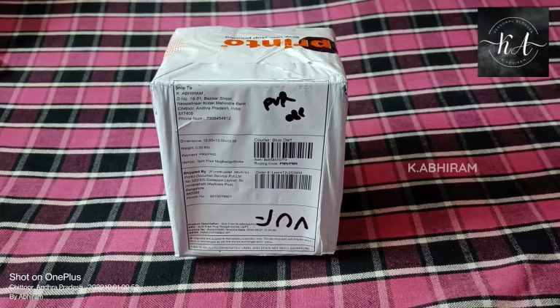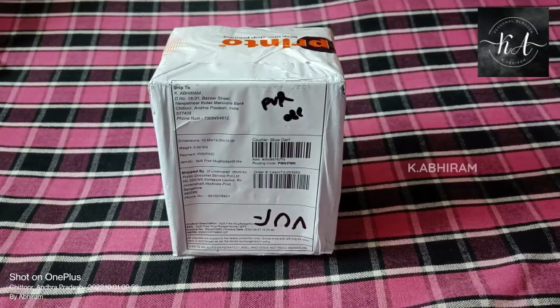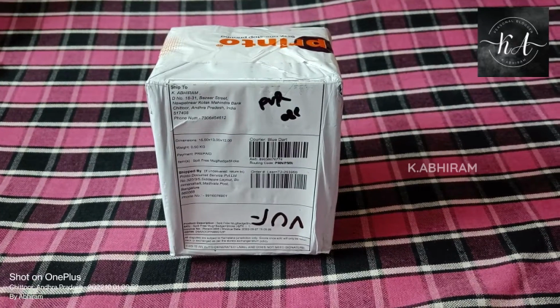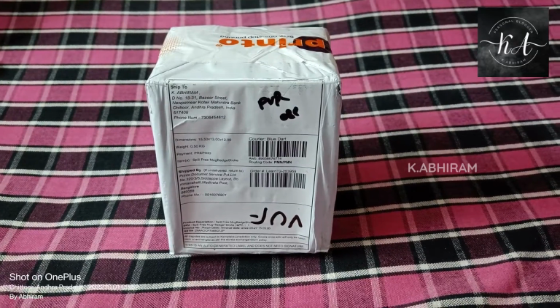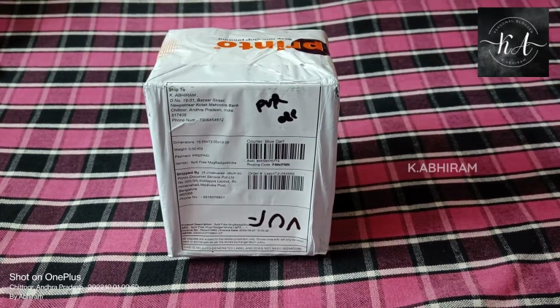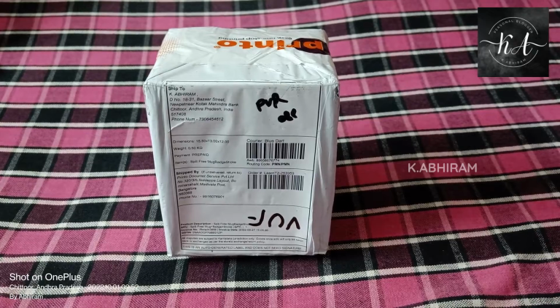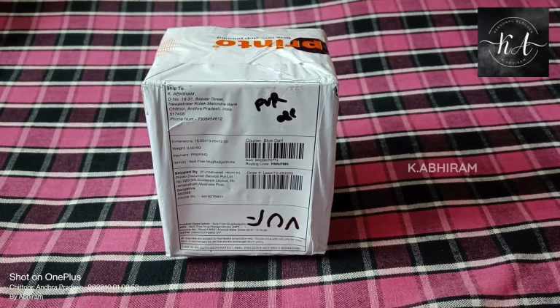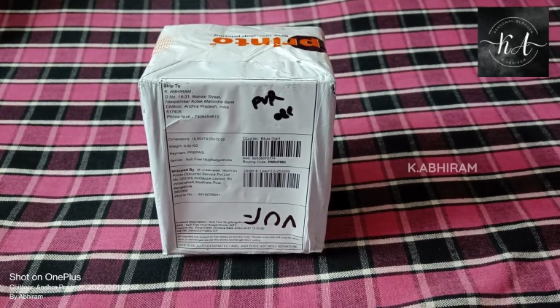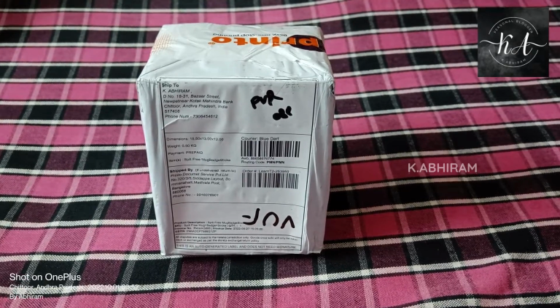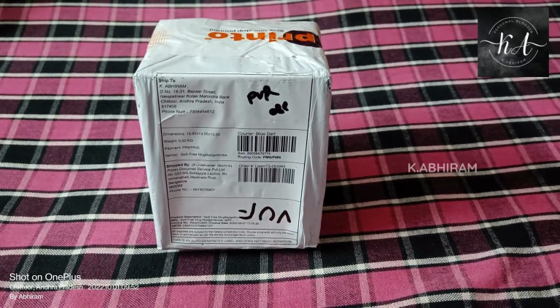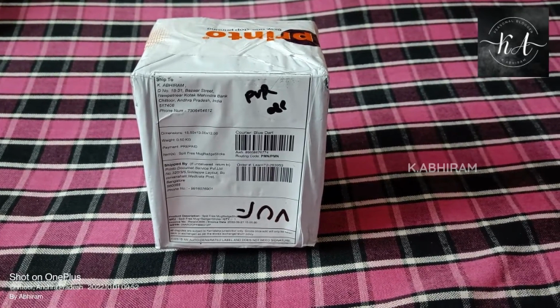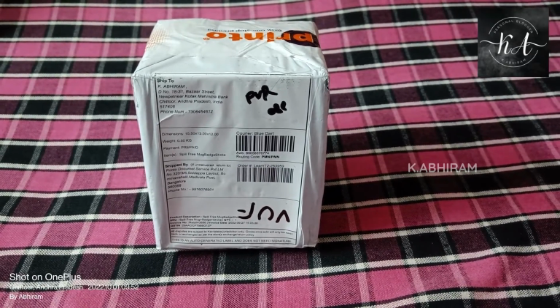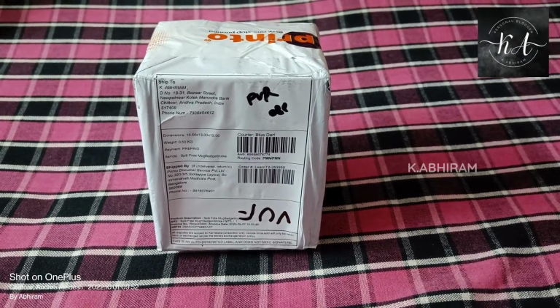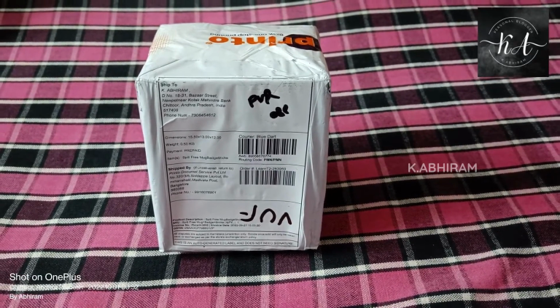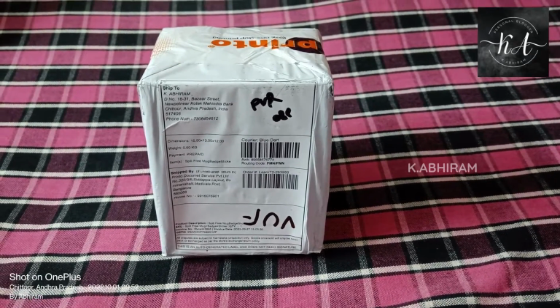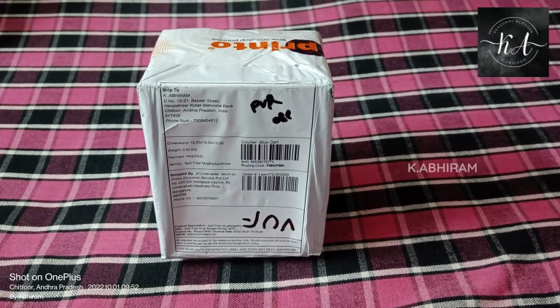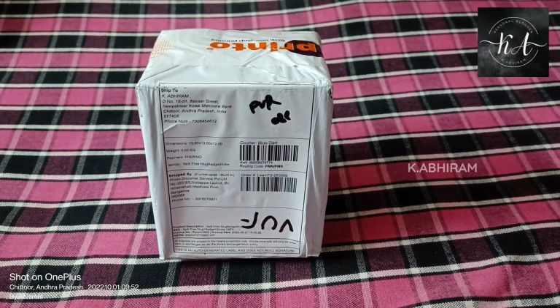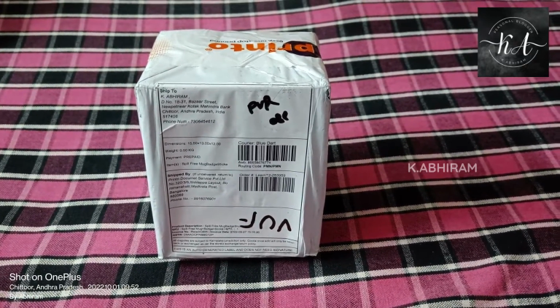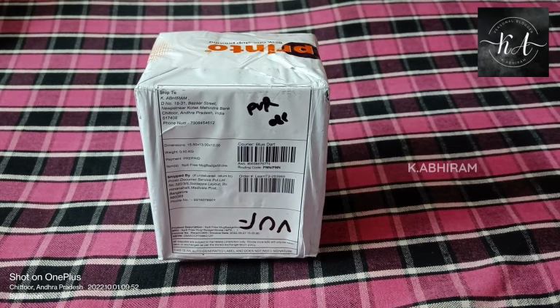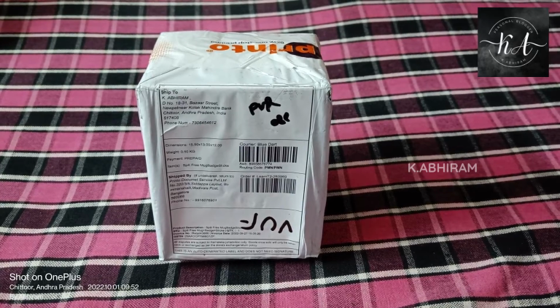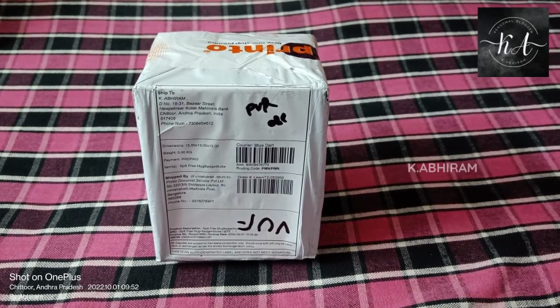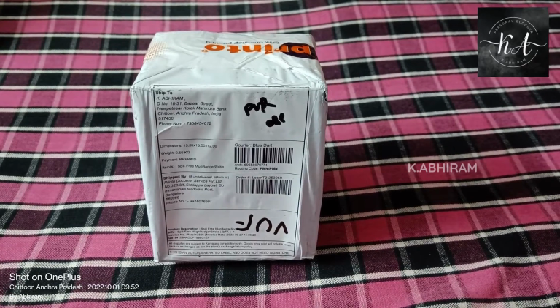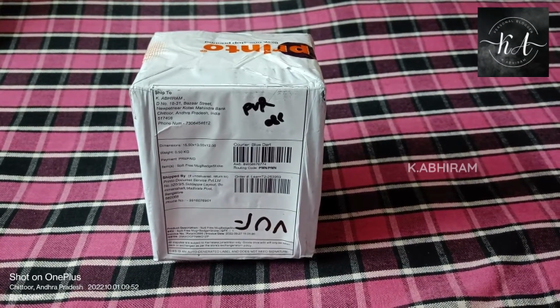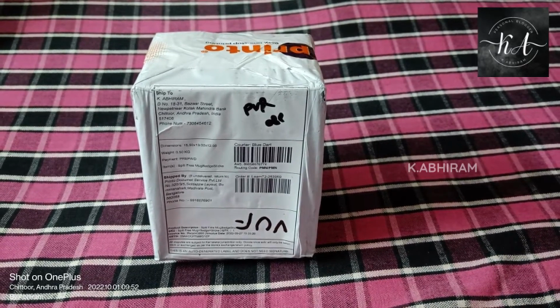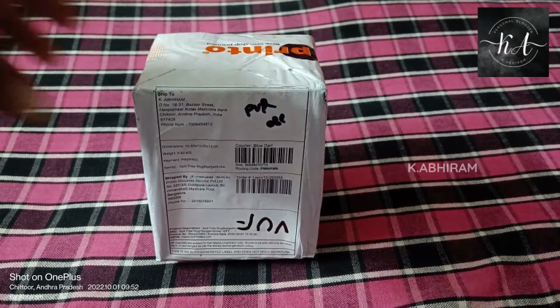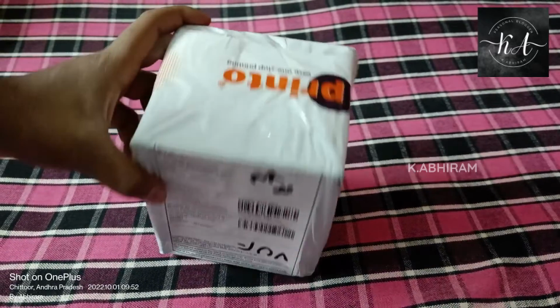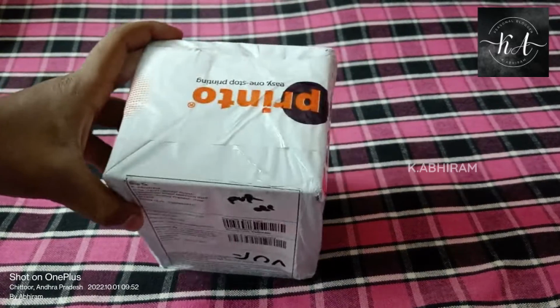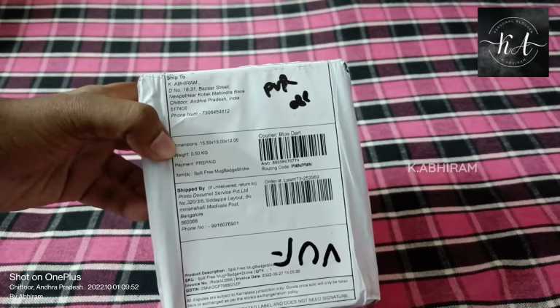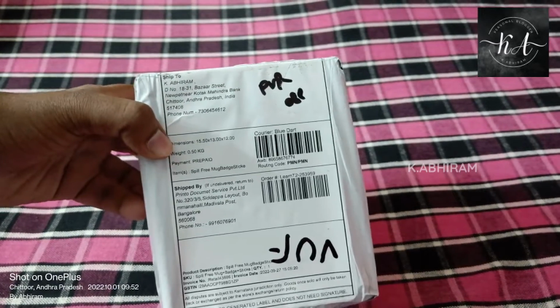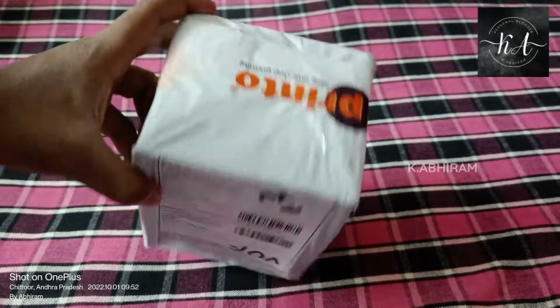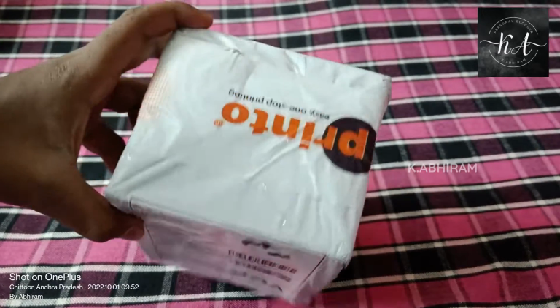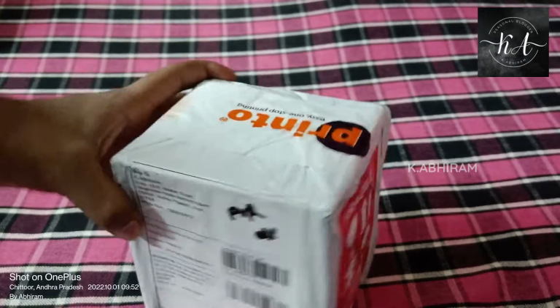Hello guys, good morning everyone. Welcome to my new video. In this video I'll be showing you a surprise package that I received from Printo. Let's try opening it now.